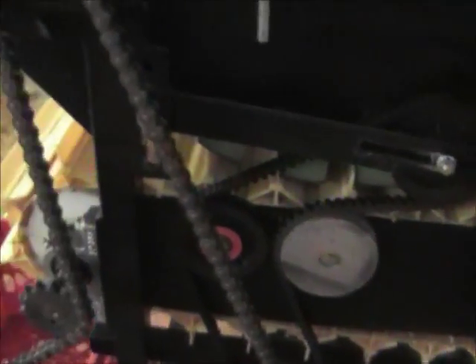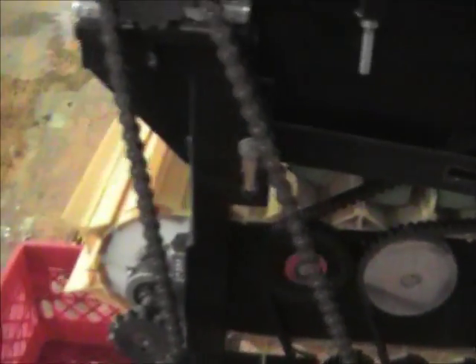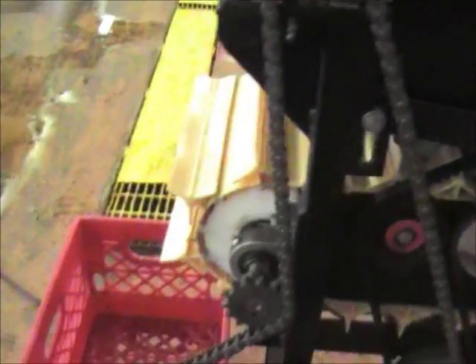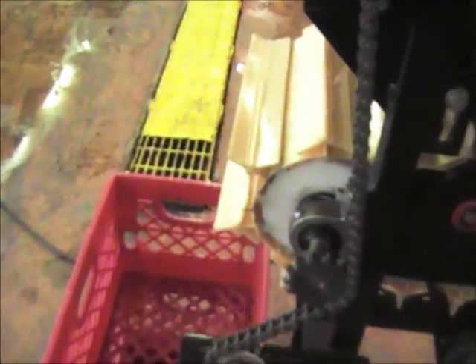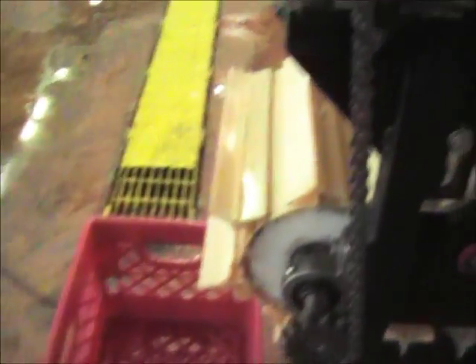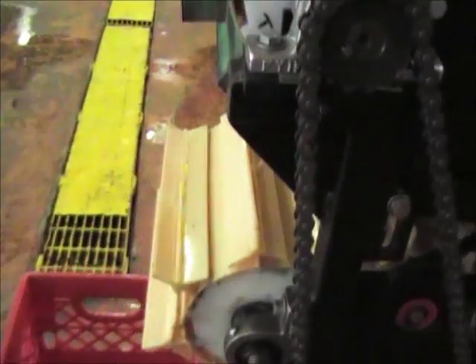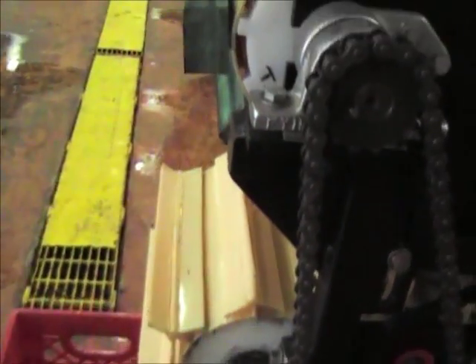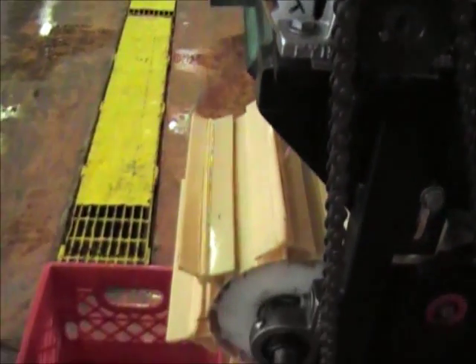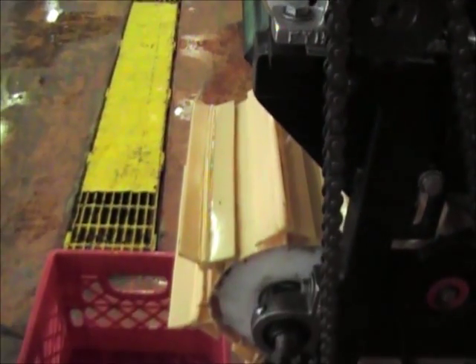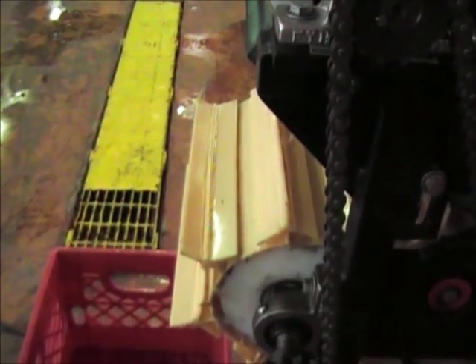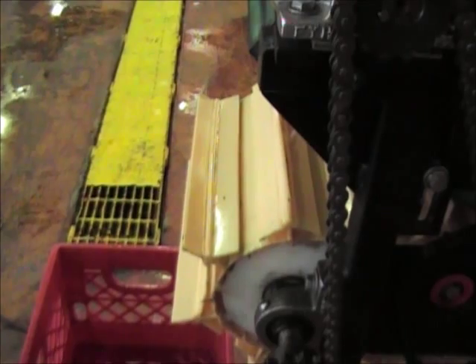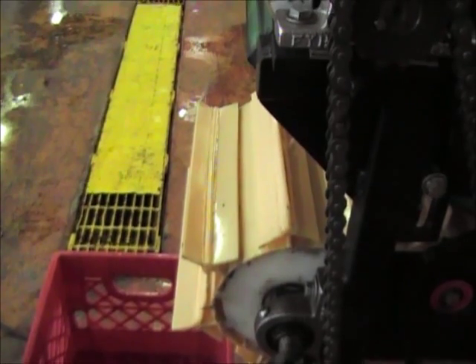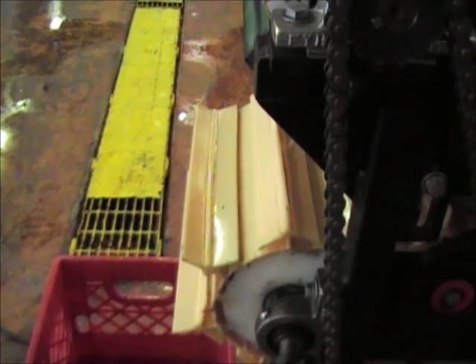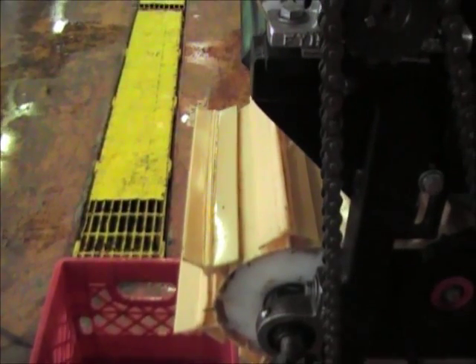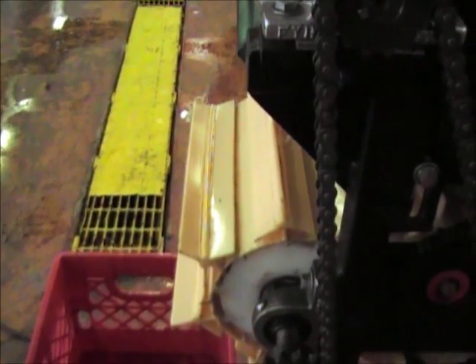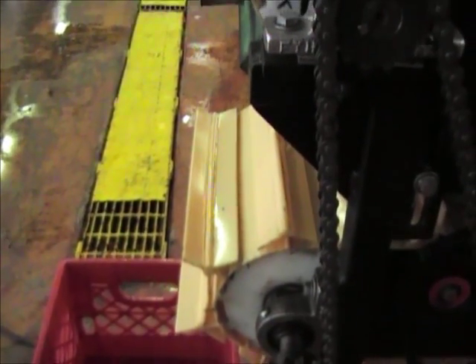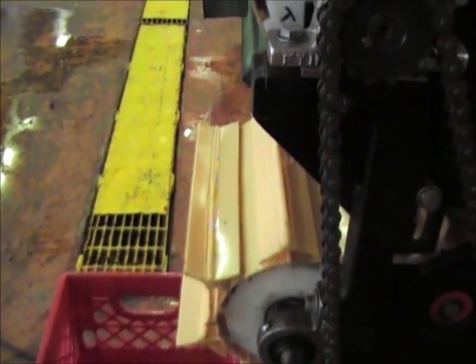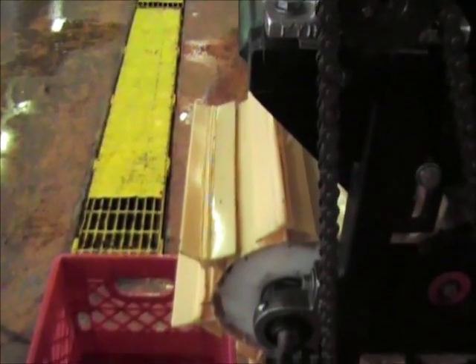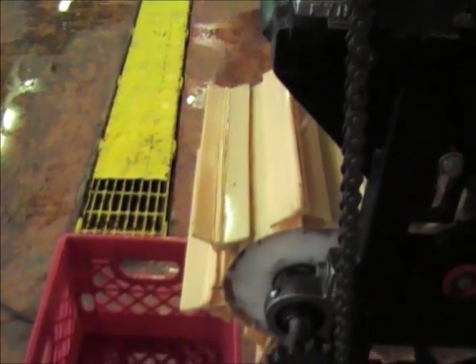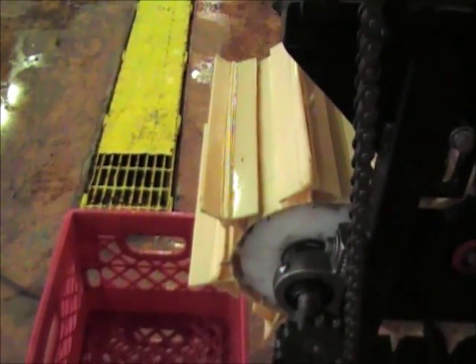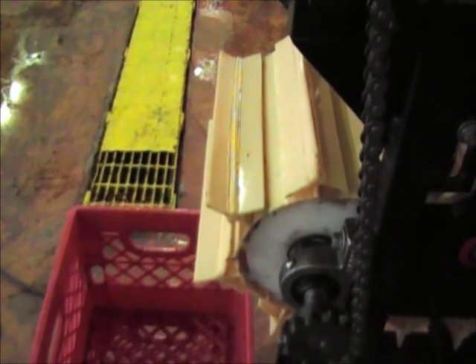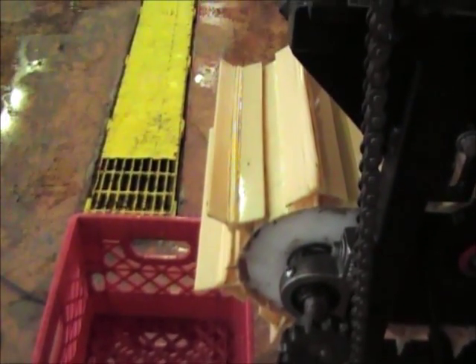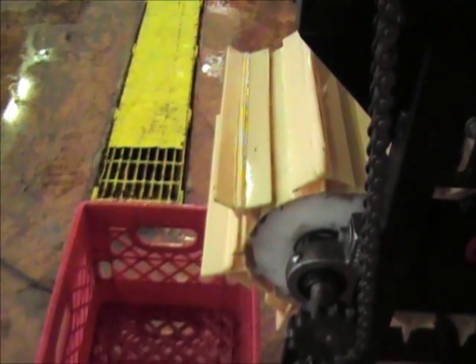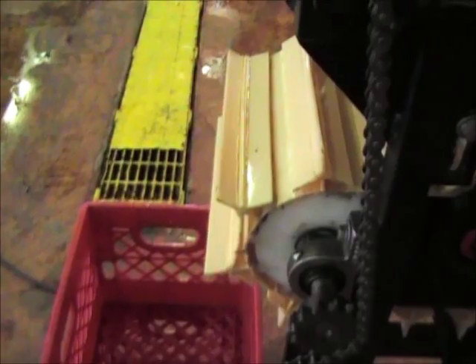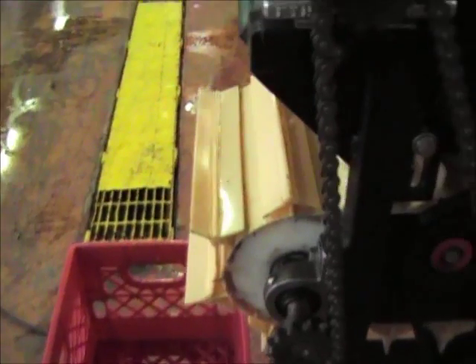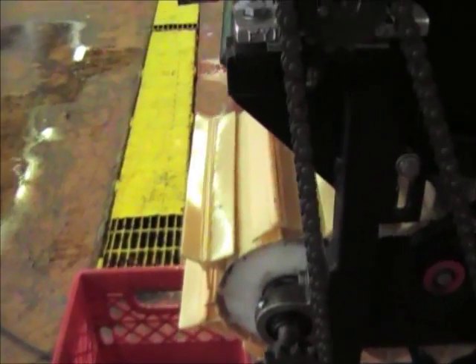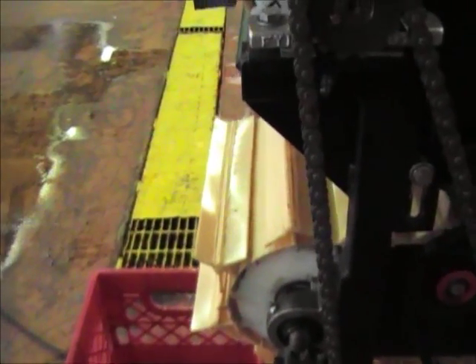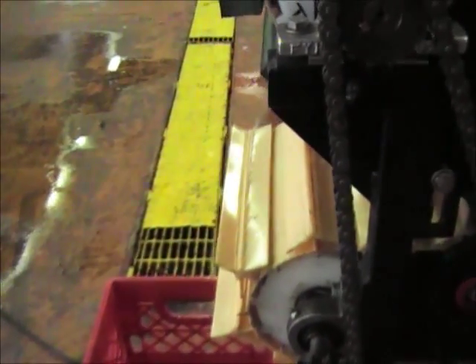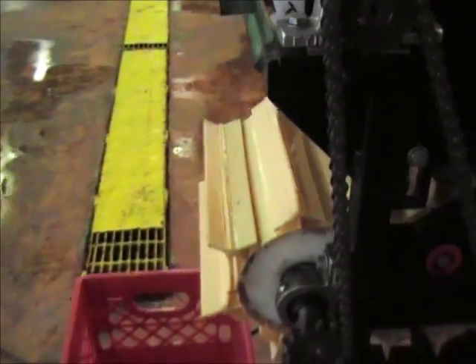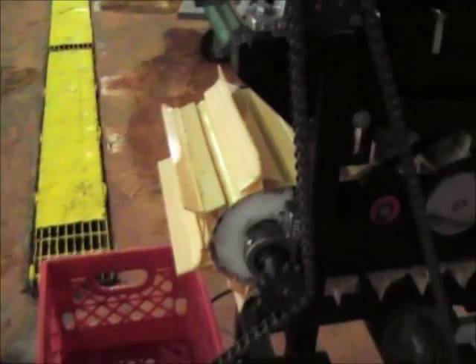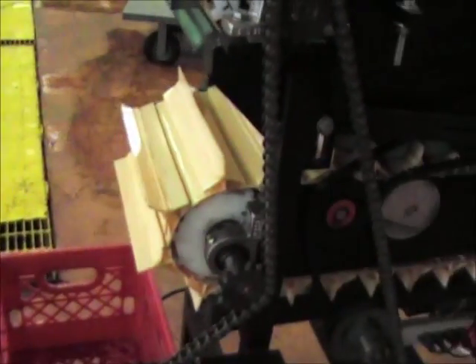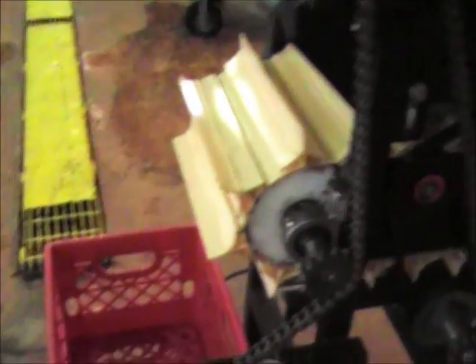They eject off completely oriented, so that if you wanted to go into a canning process directly they are completely lateral as they come off the machine. Or you may want to run them to a cooking process.